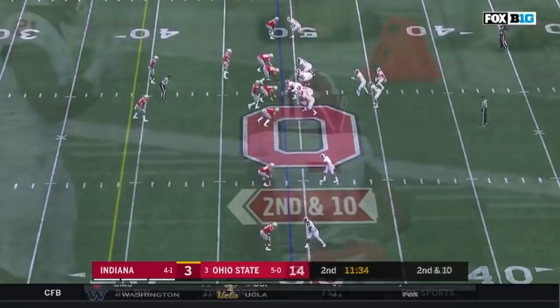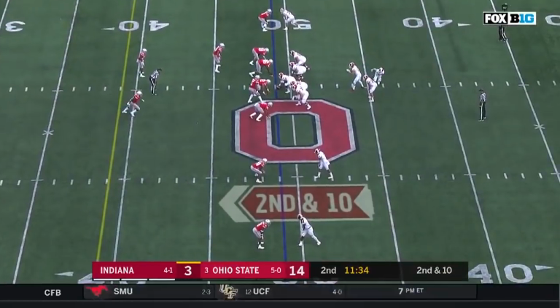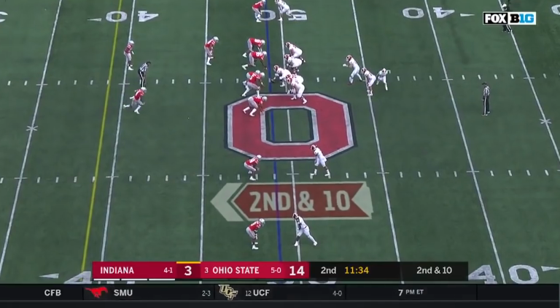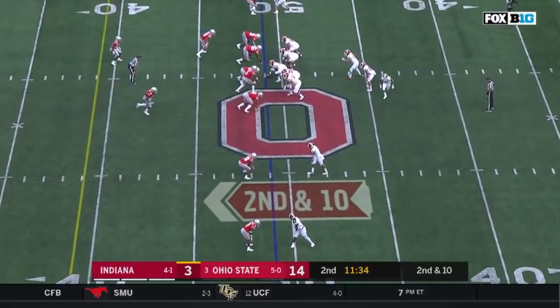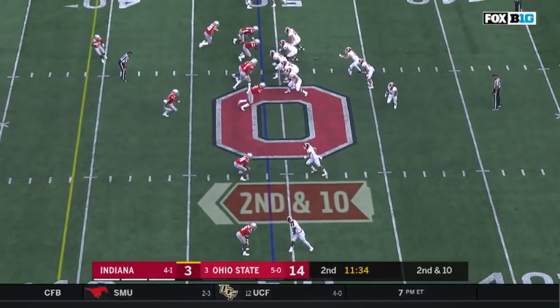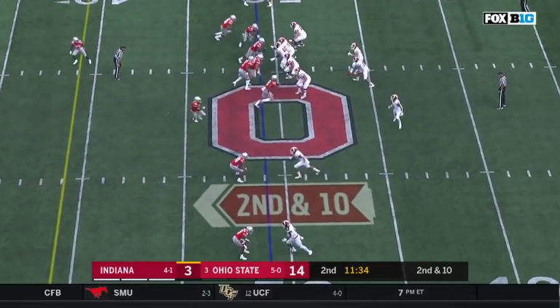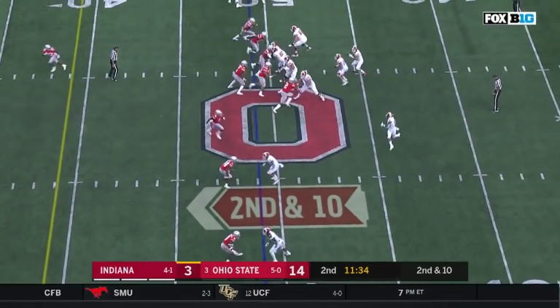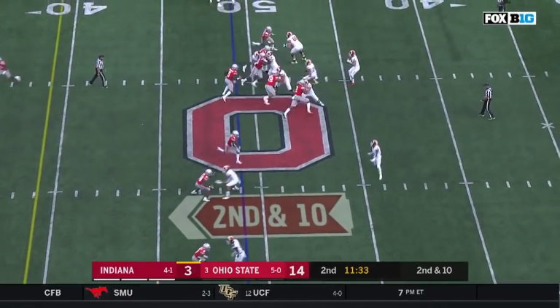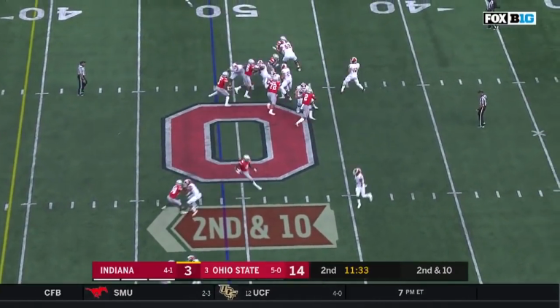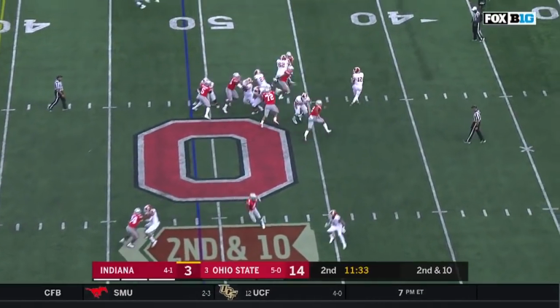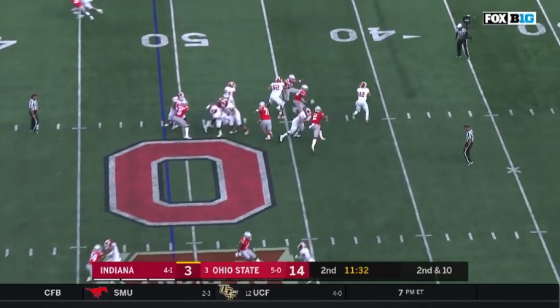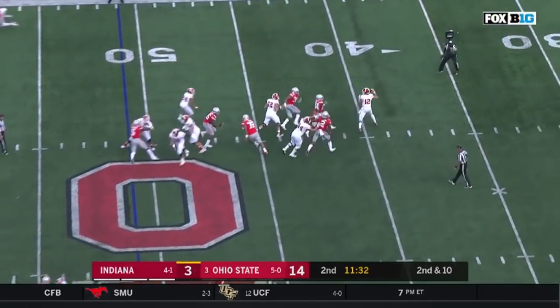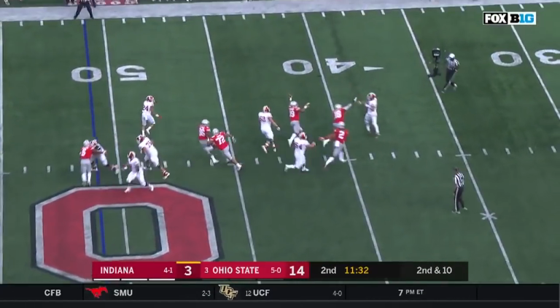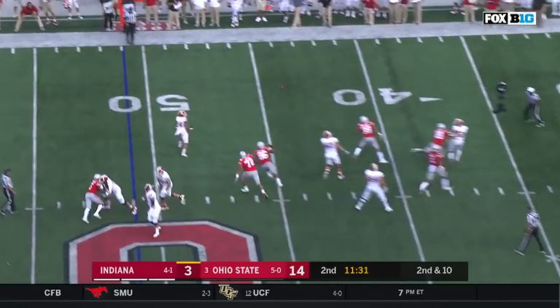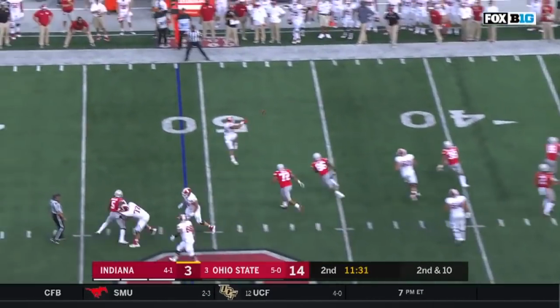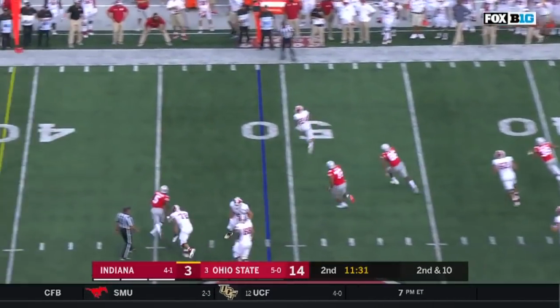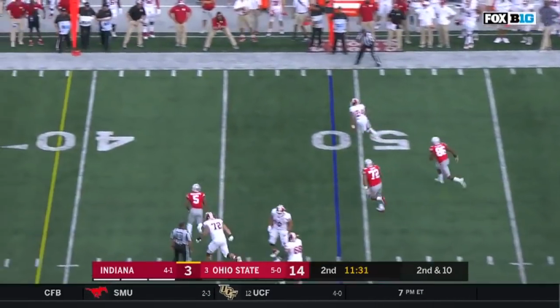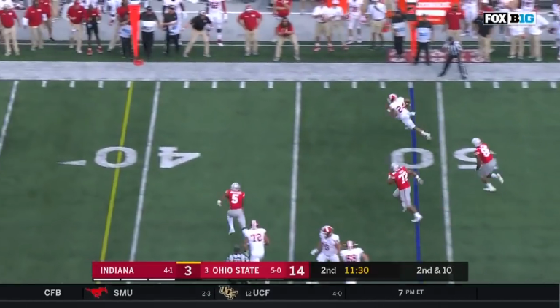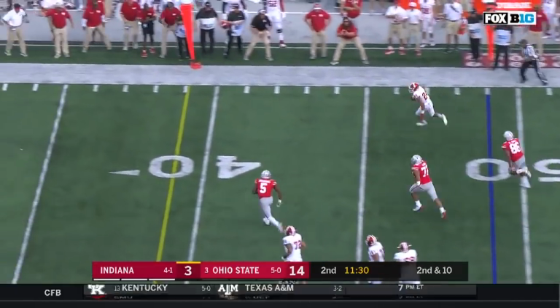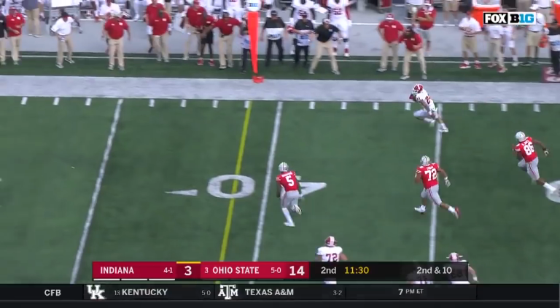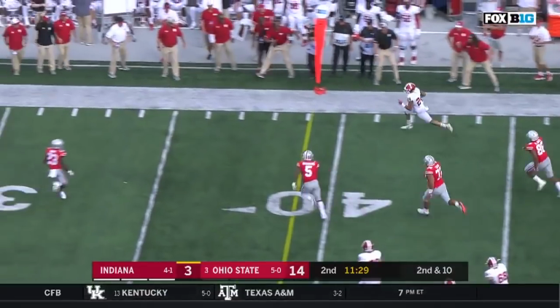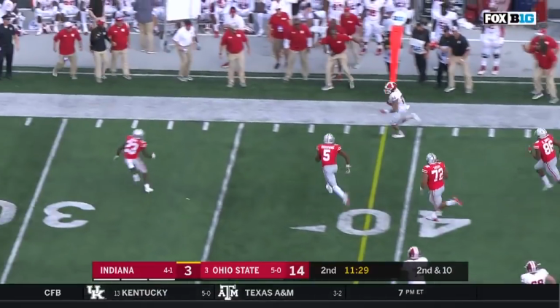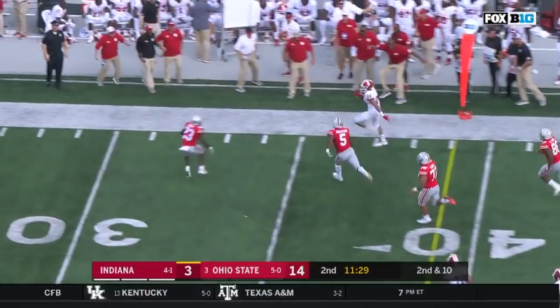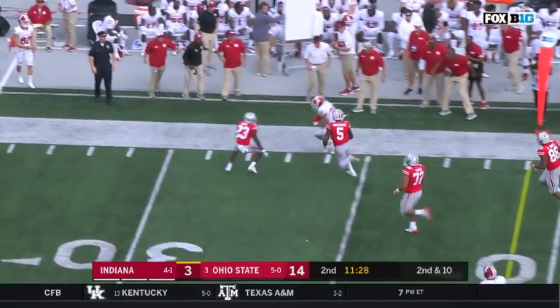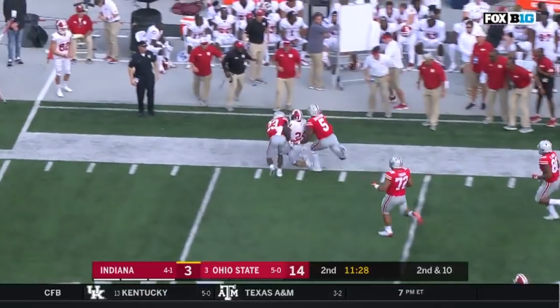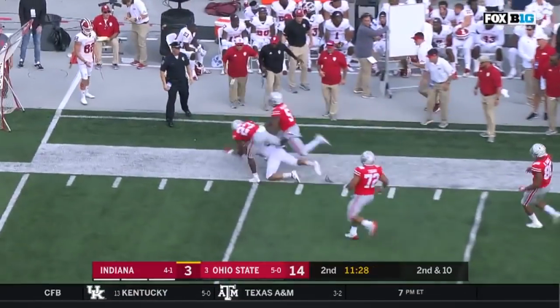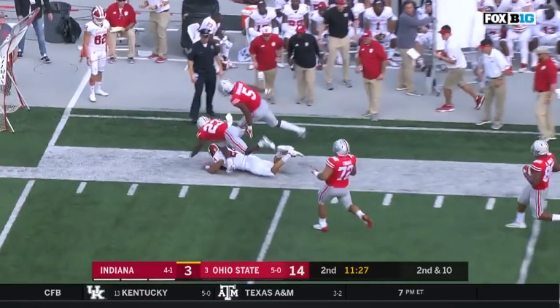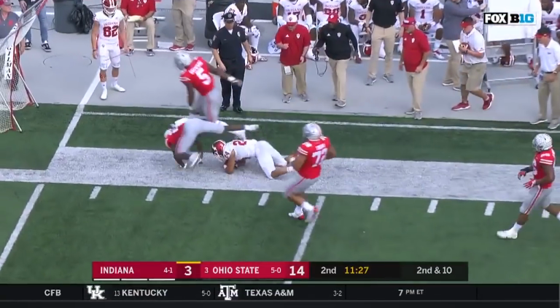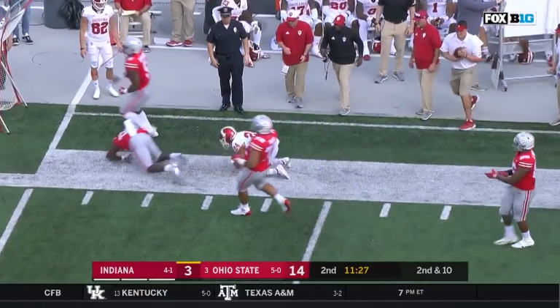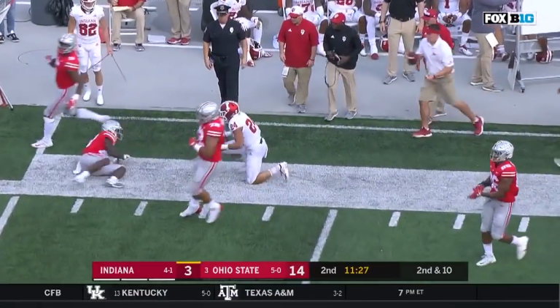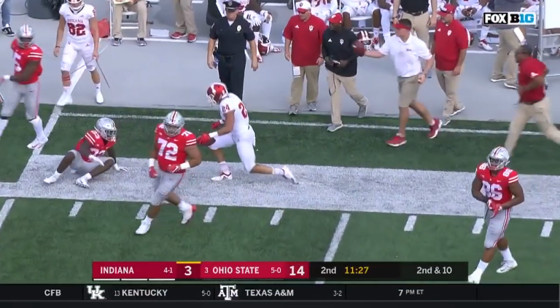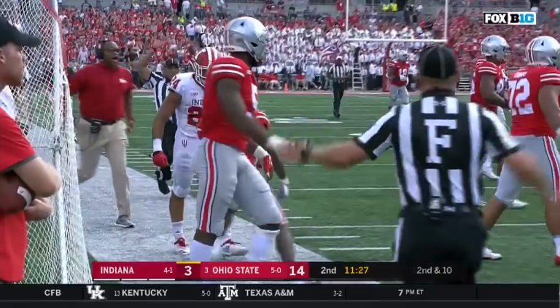Harris has got enough to move the chains. Only eight completions this year for Ramsey of over 20 yards. The screen to Majette — Majette gets the first down down the sideline and bulldozes to the 30.